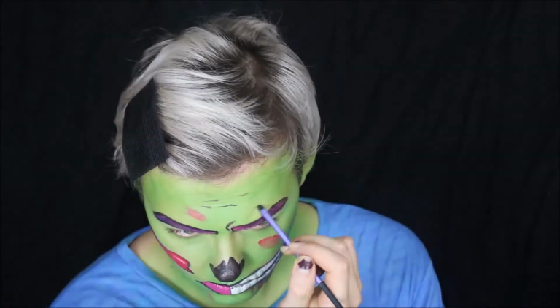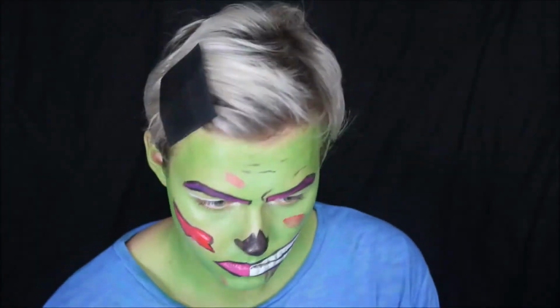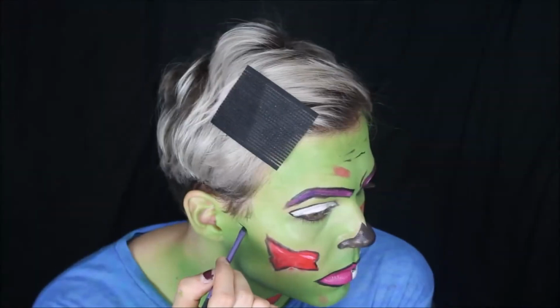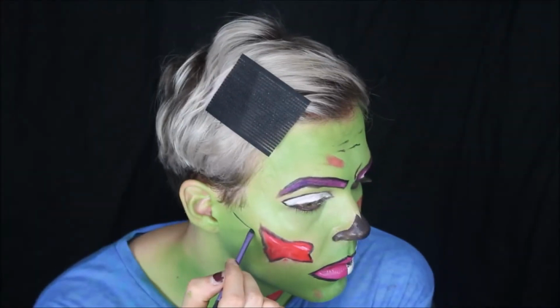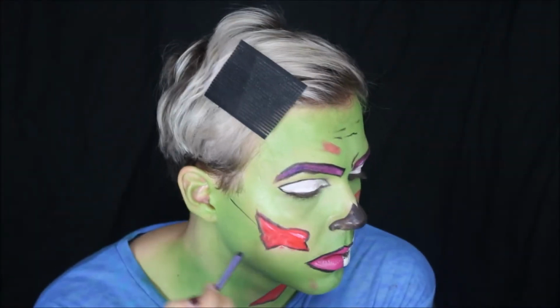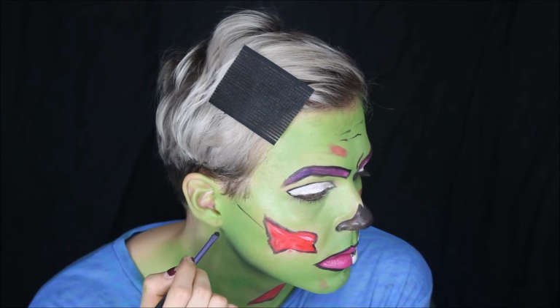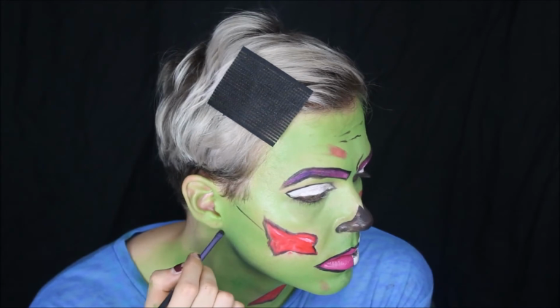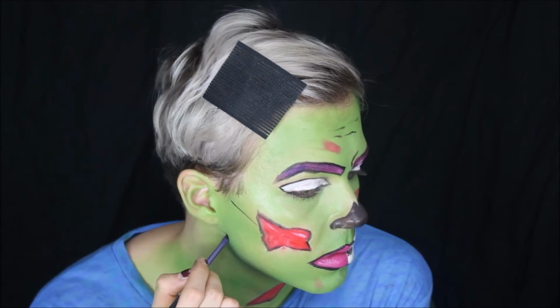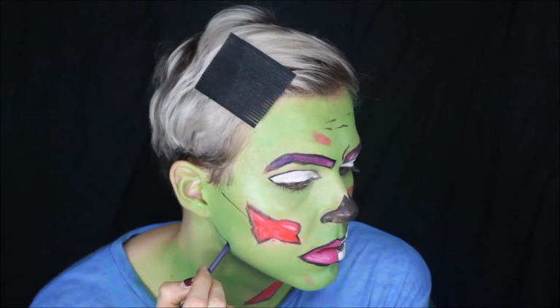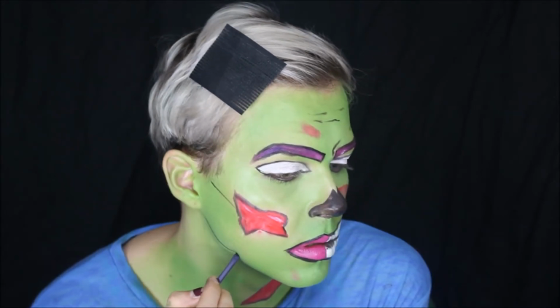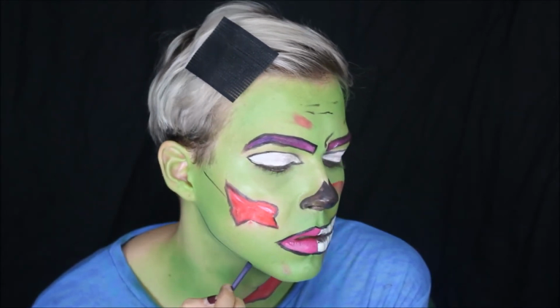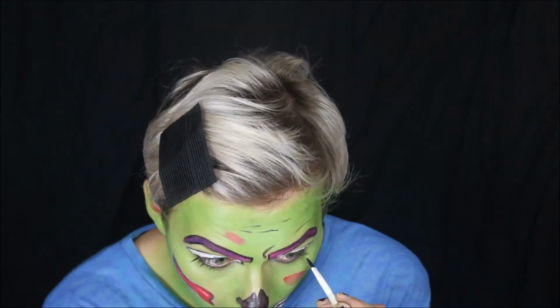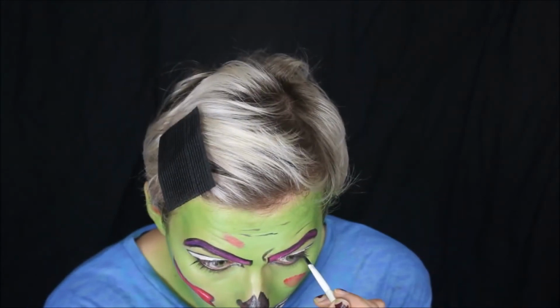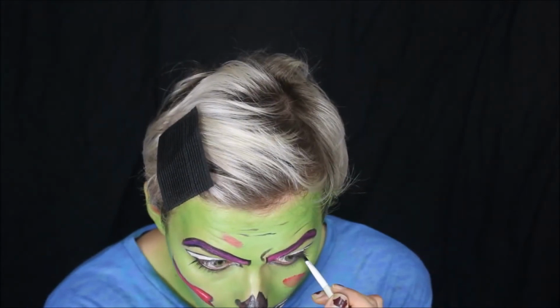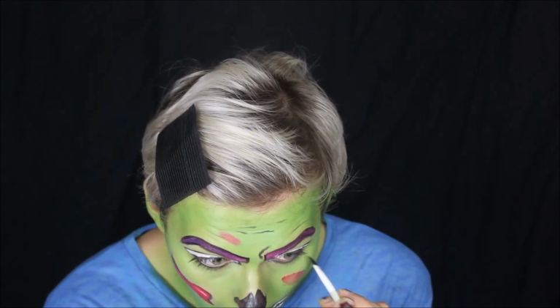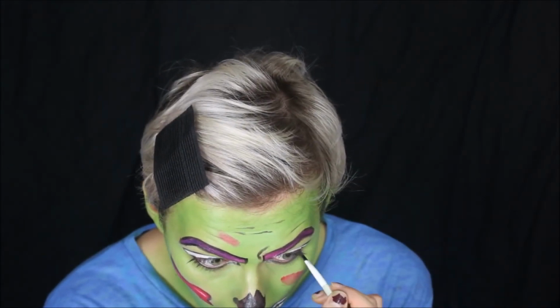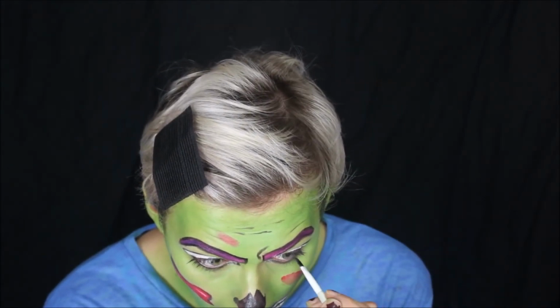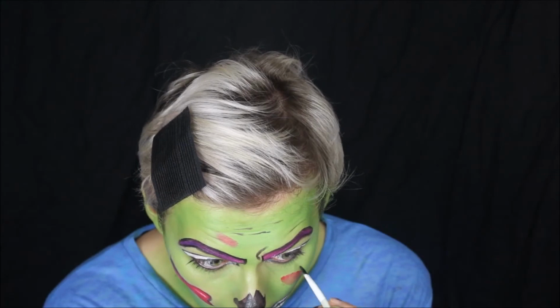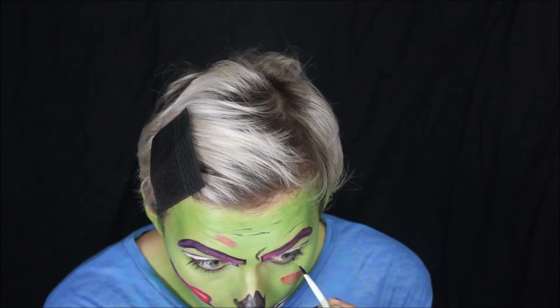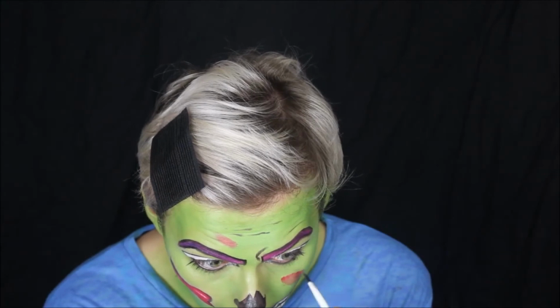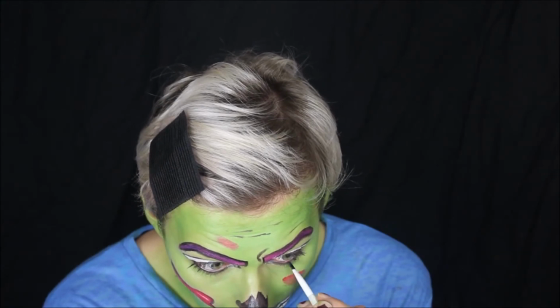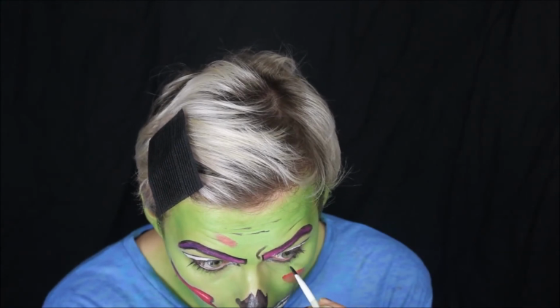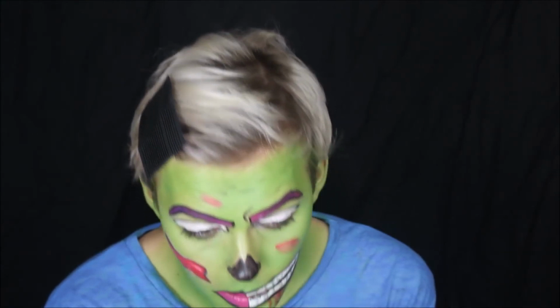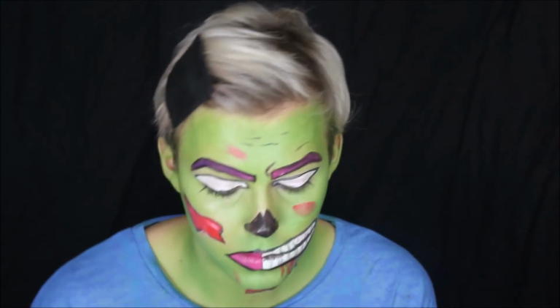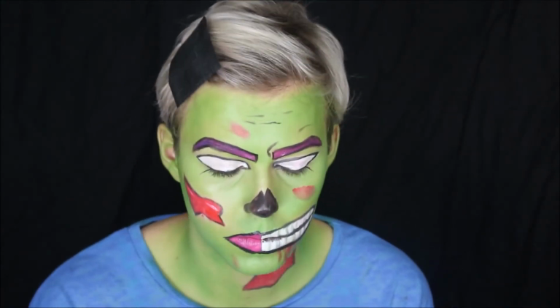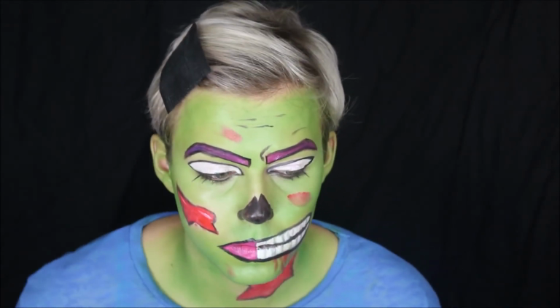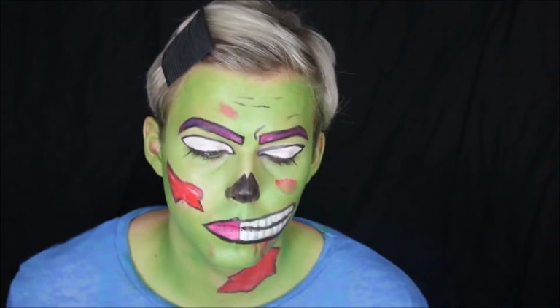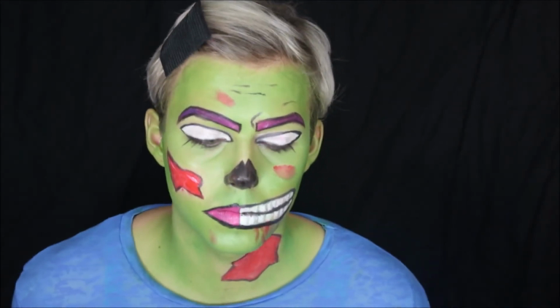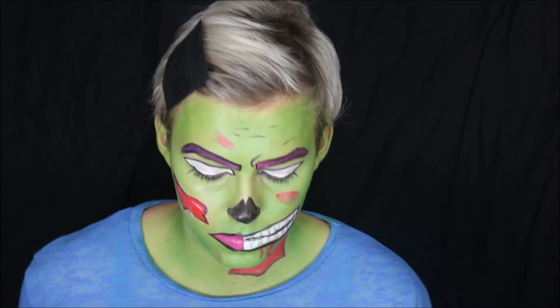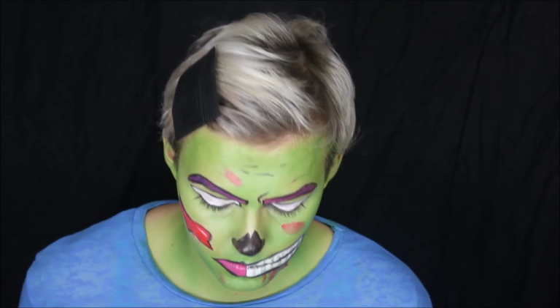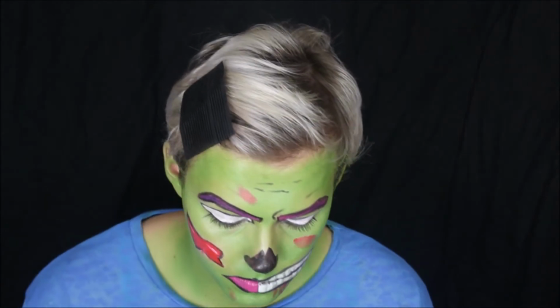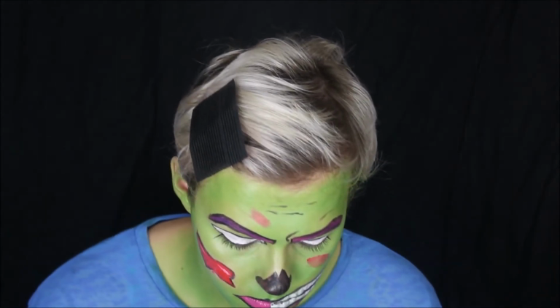Add more frowns and angry features, and I also drew on some little lashes on my lower lash line just to try and add a little bit more of a glam pop art cartoon girl look.